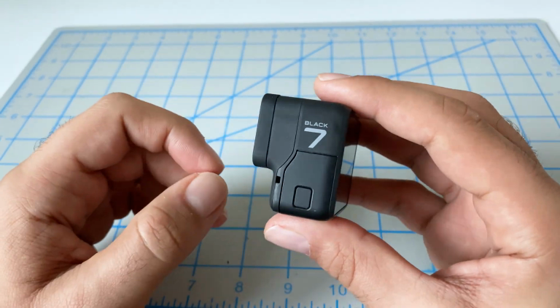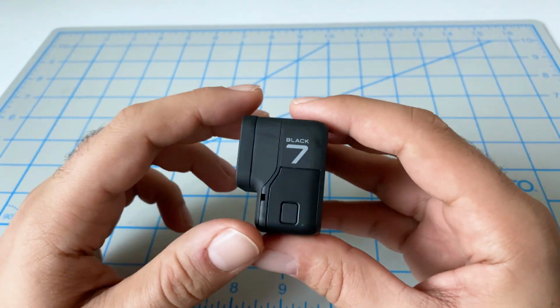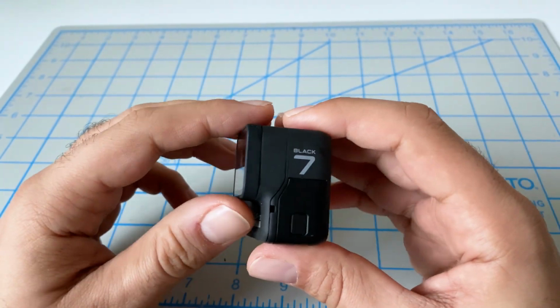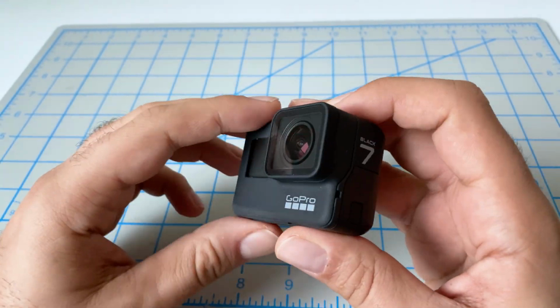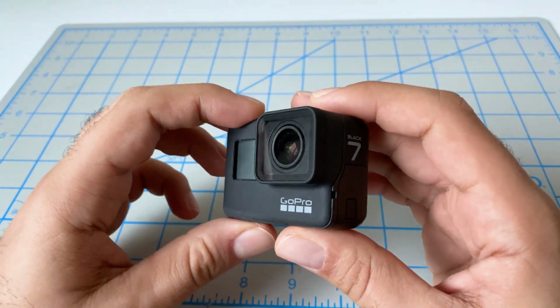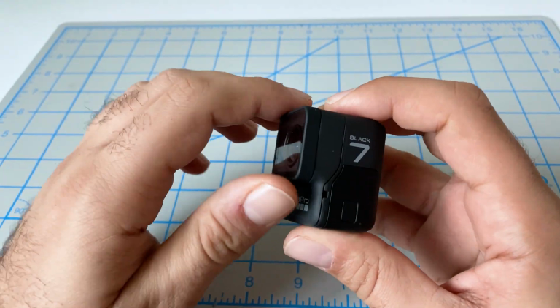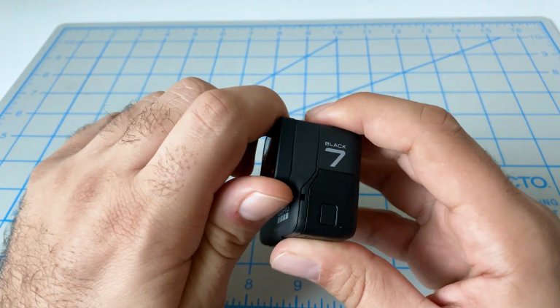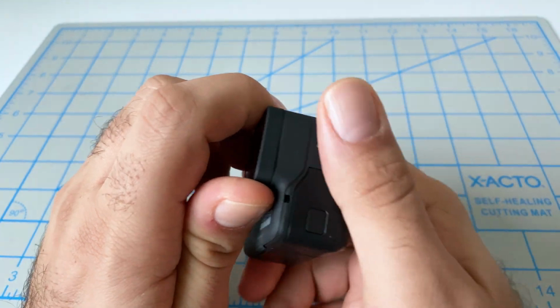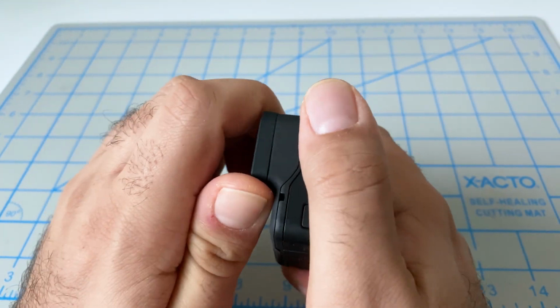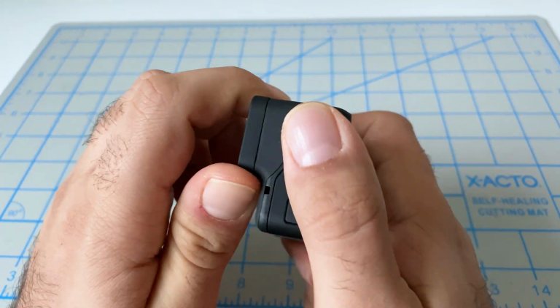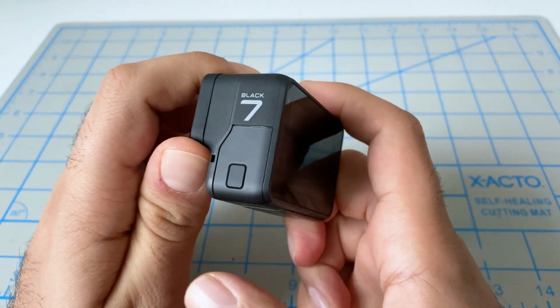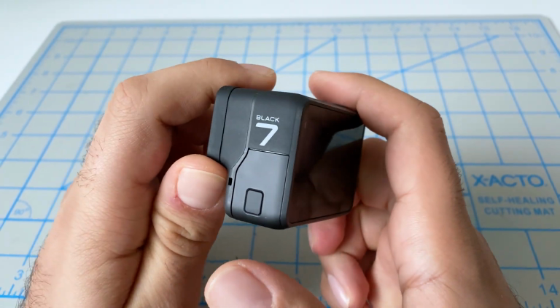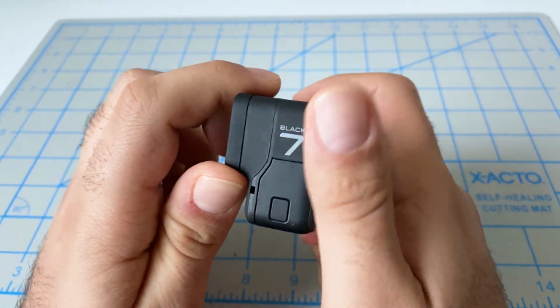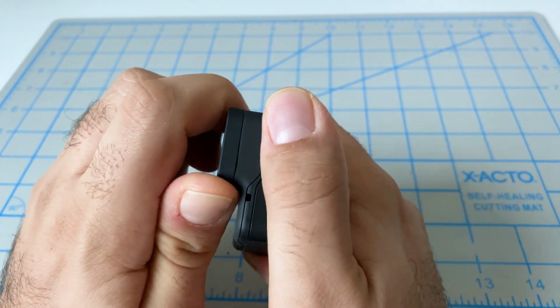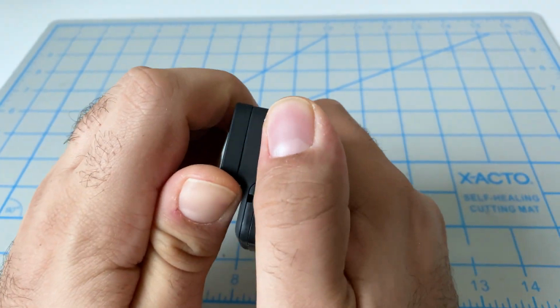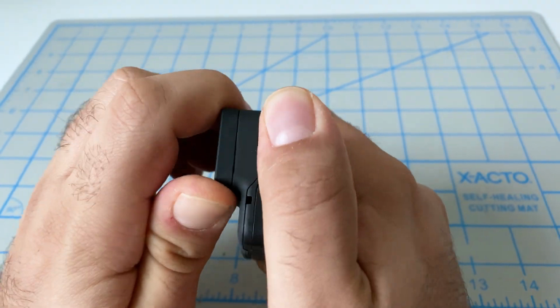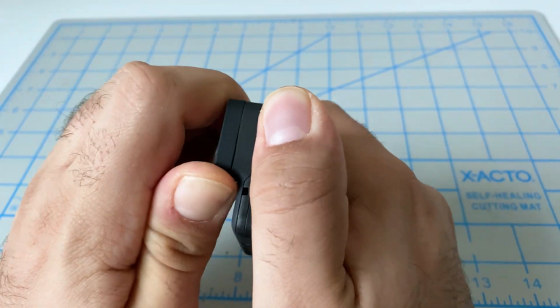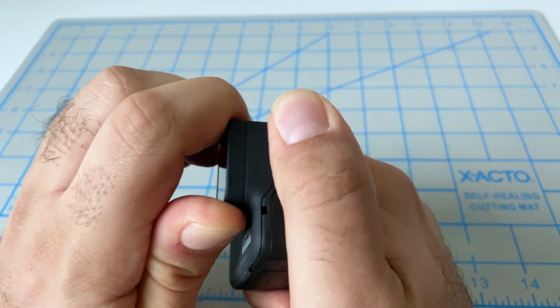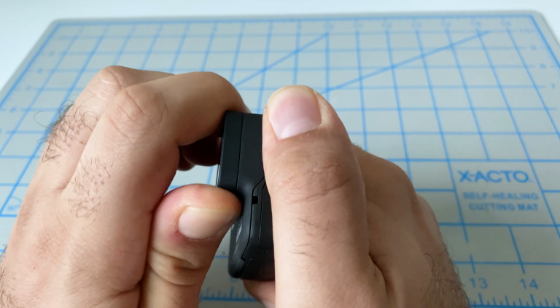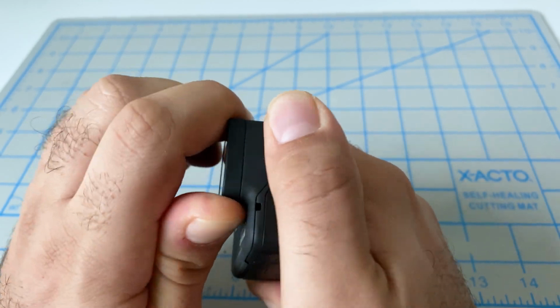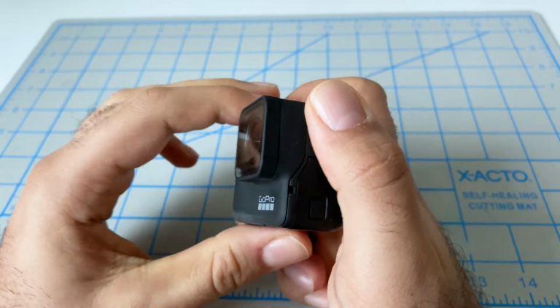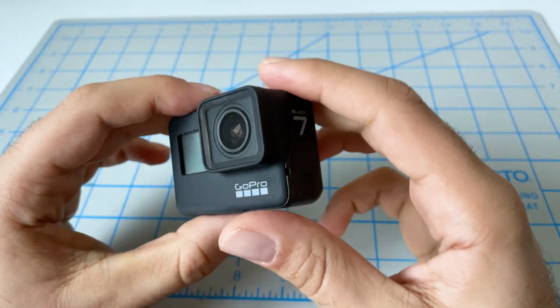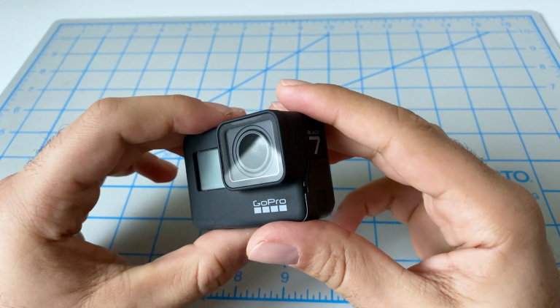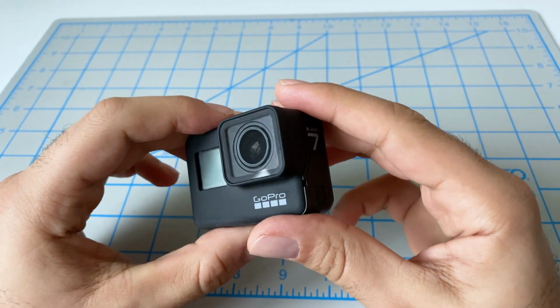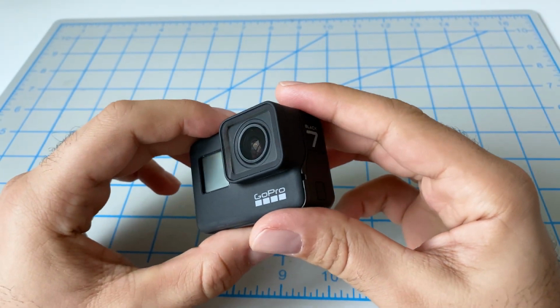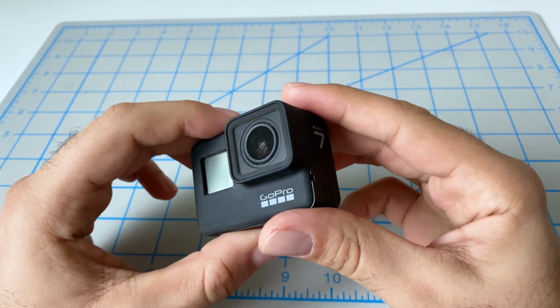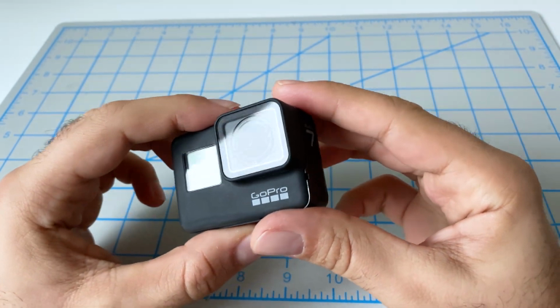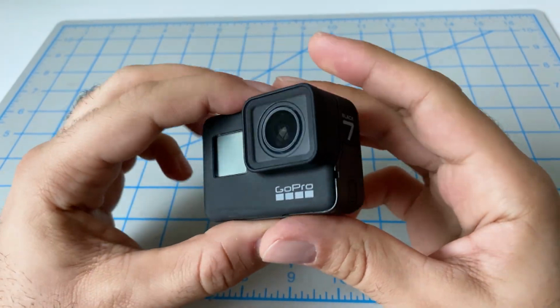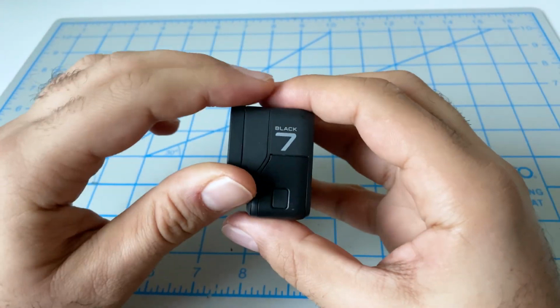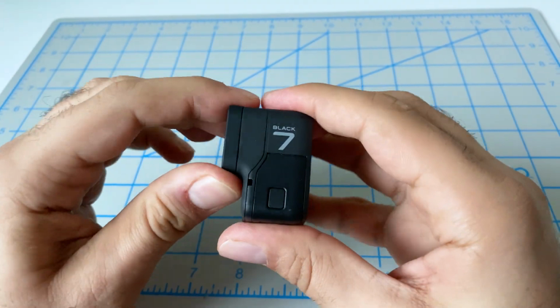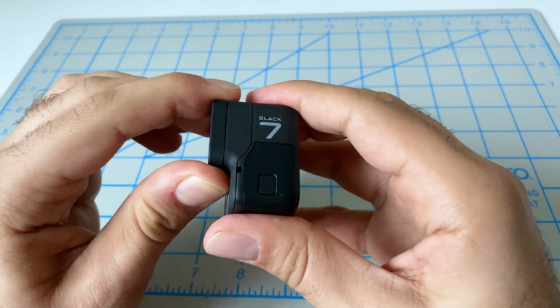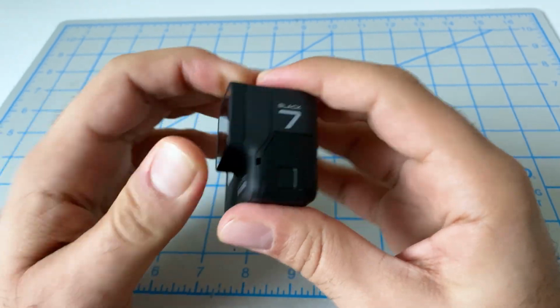We actually got stuck on the first step here, which is taking off the lens, because this is a very new camera. This thing is very hard to turn, and that's how I ended up pulling my arm last night trying to take this thing off.